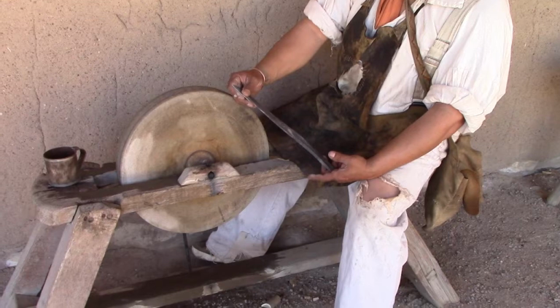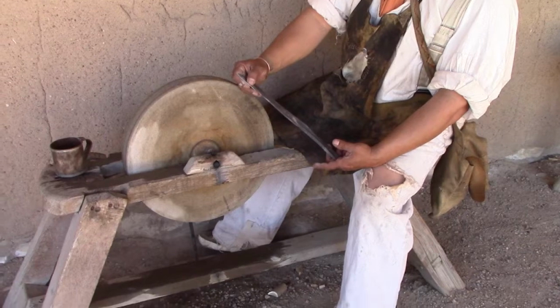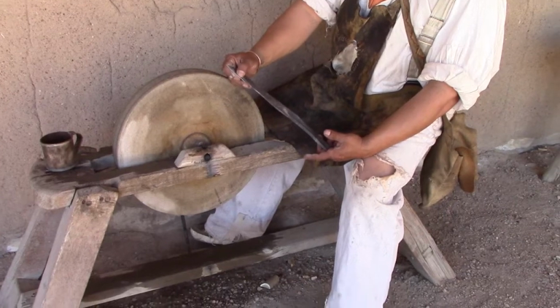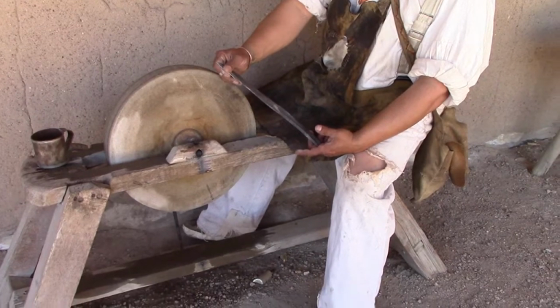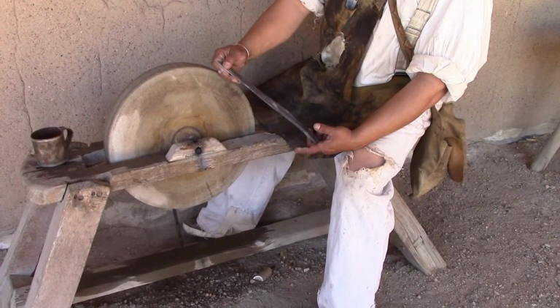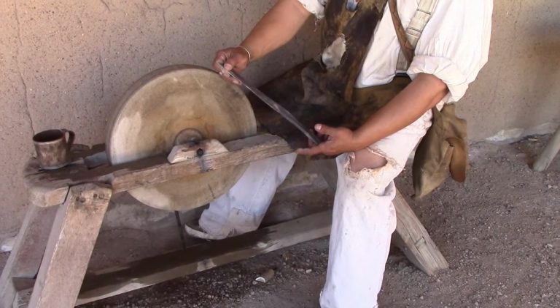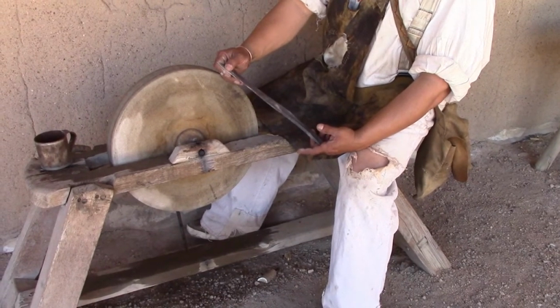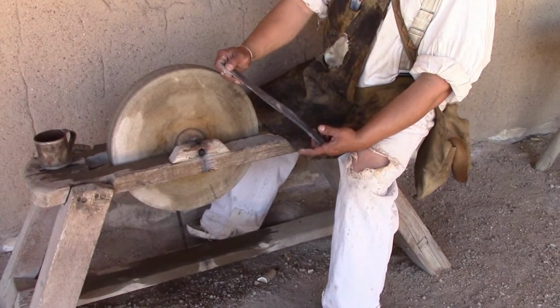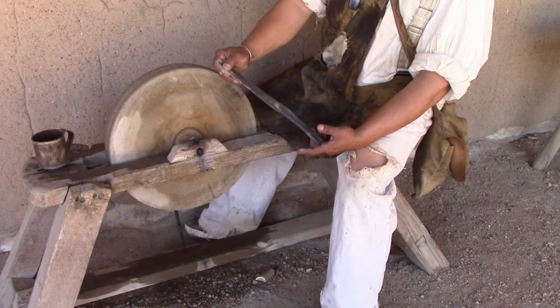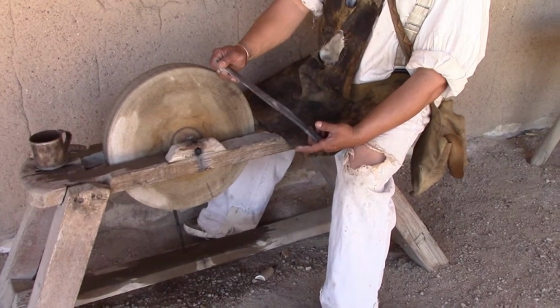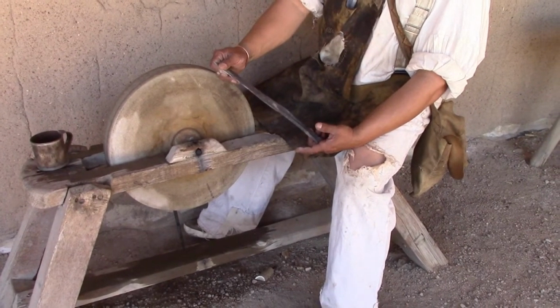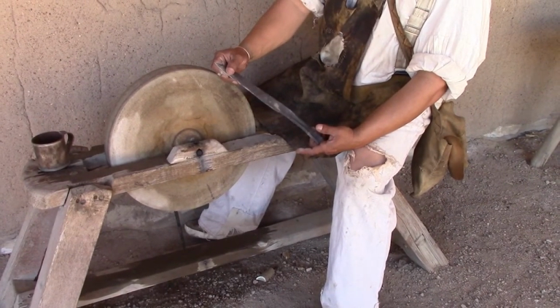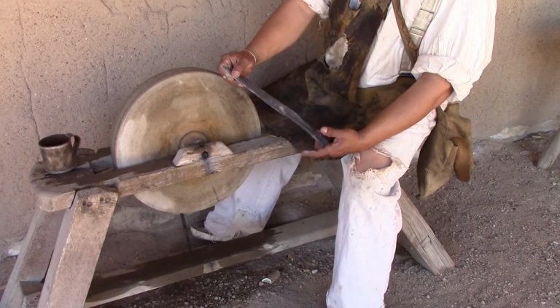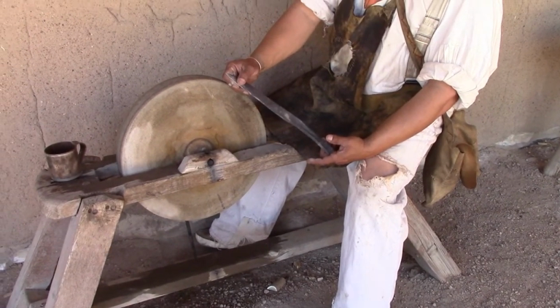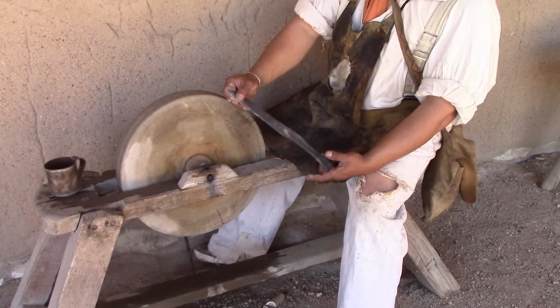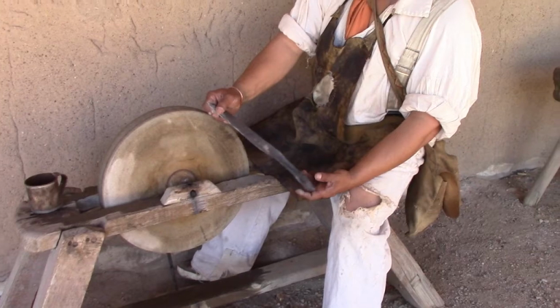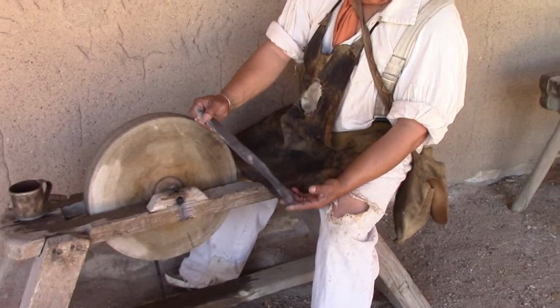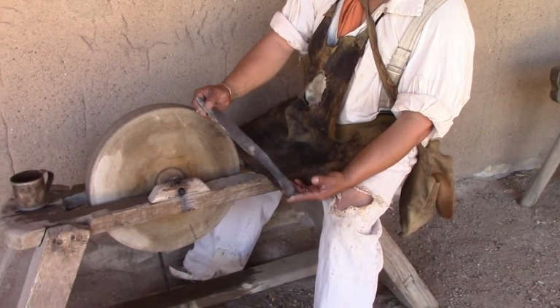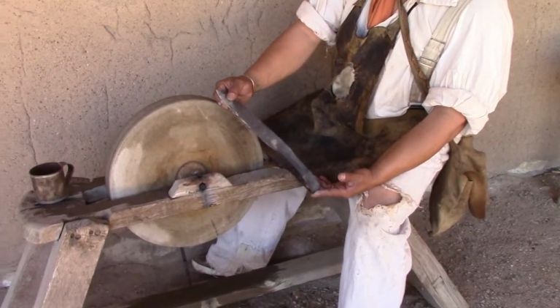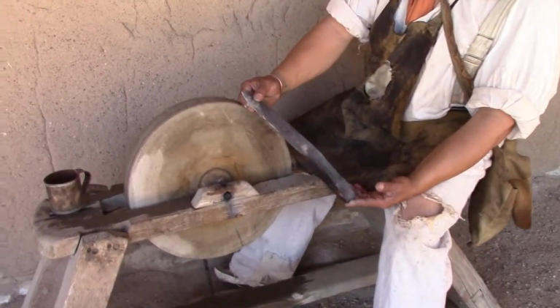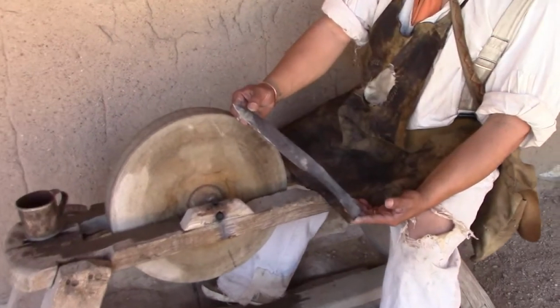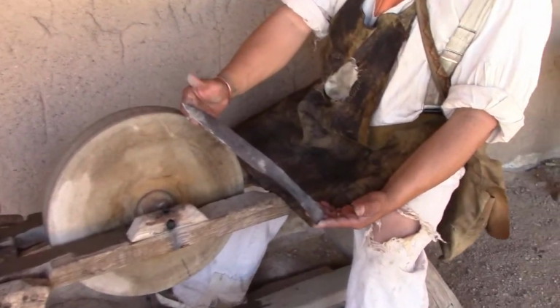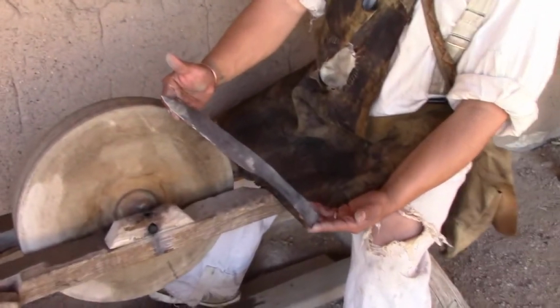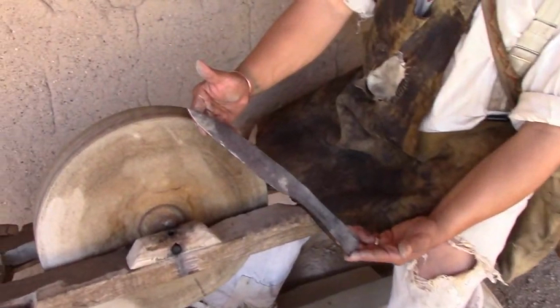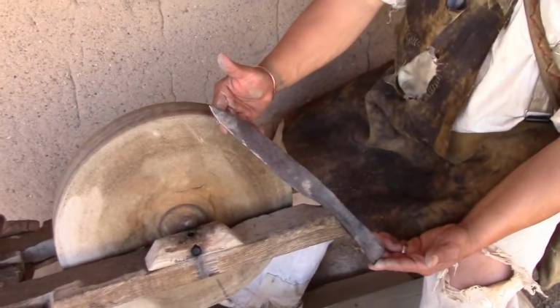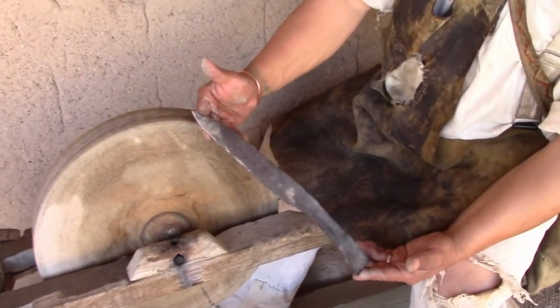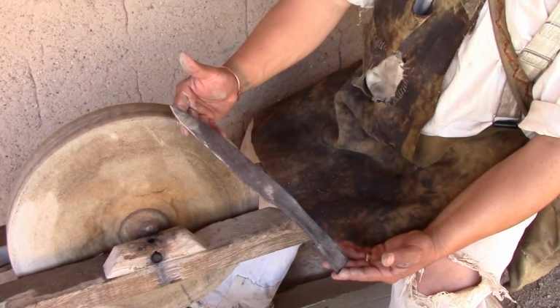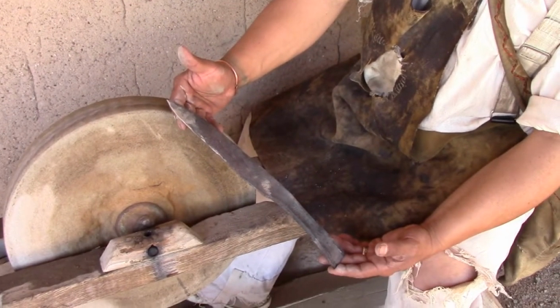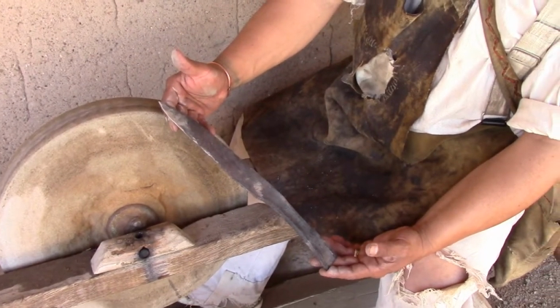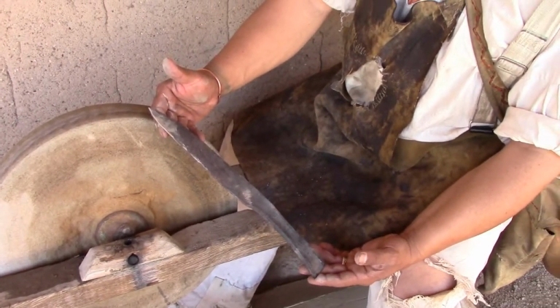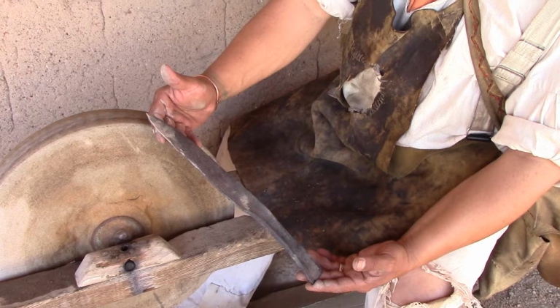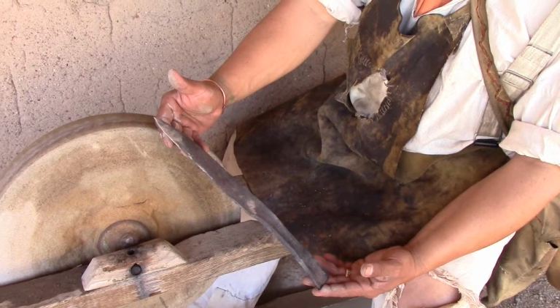Belduque — that sounds almost French, but it's actually a Spanish fighting knife. He made that knife.